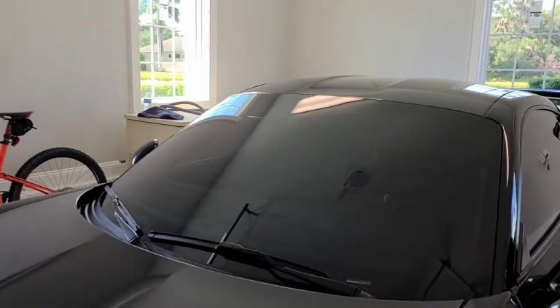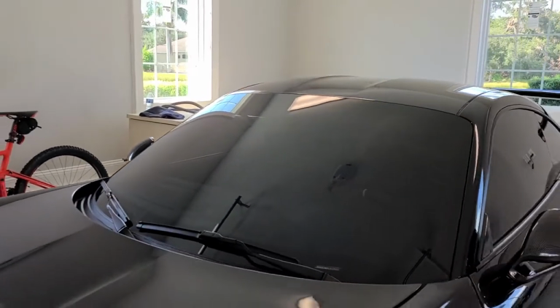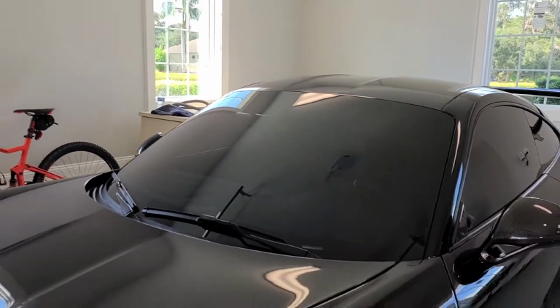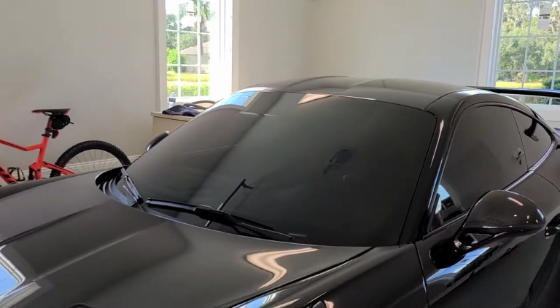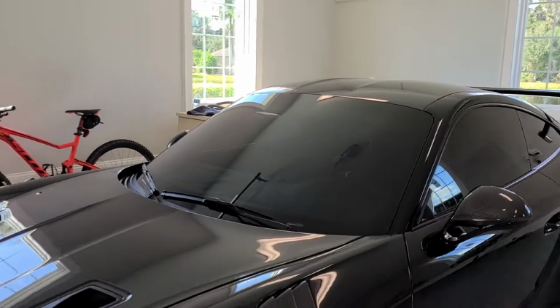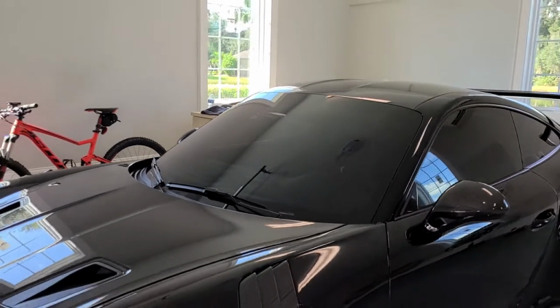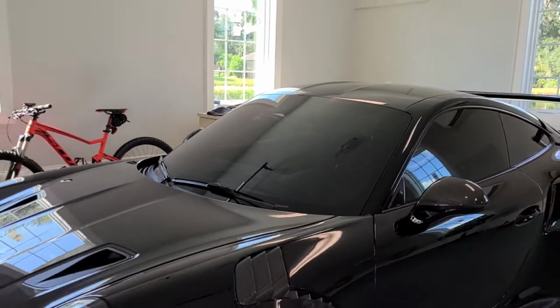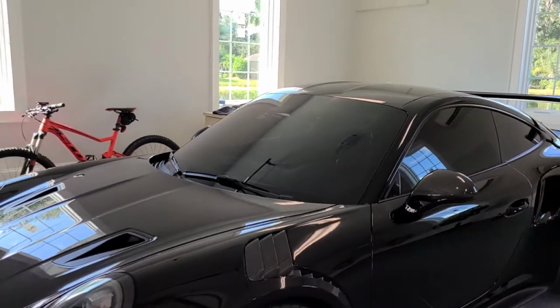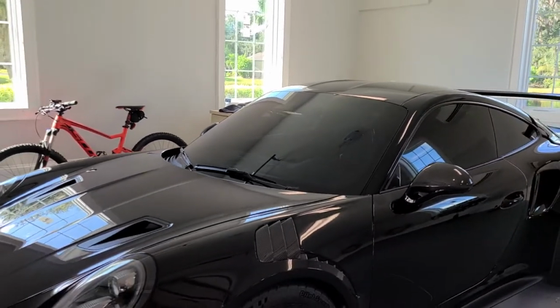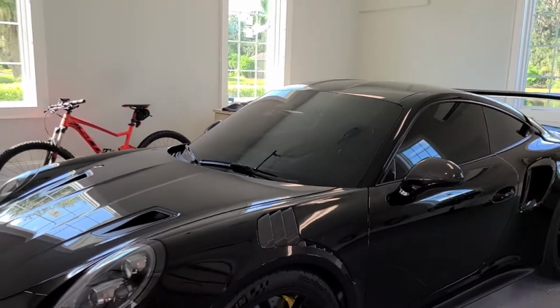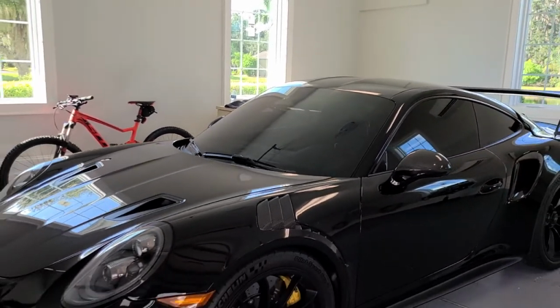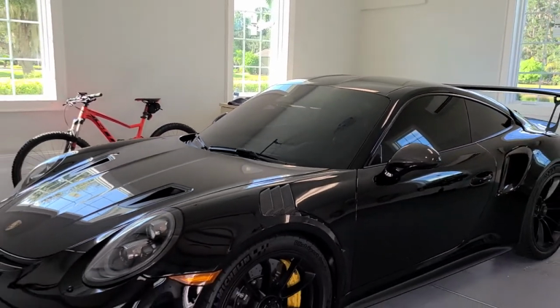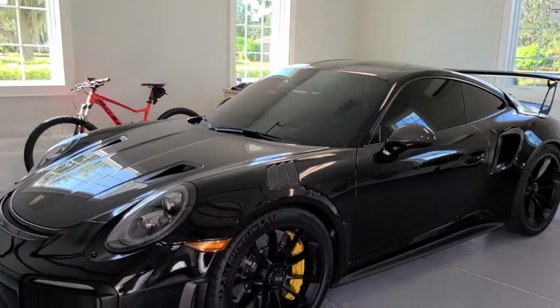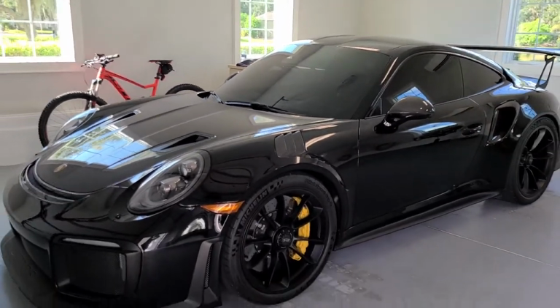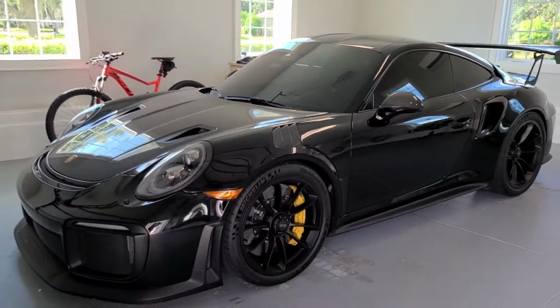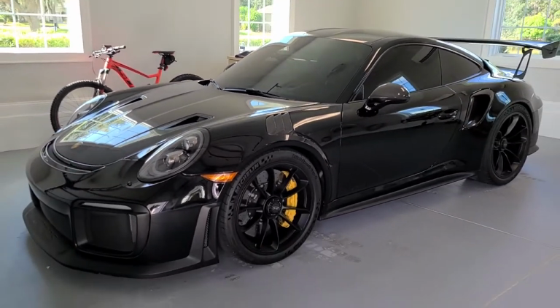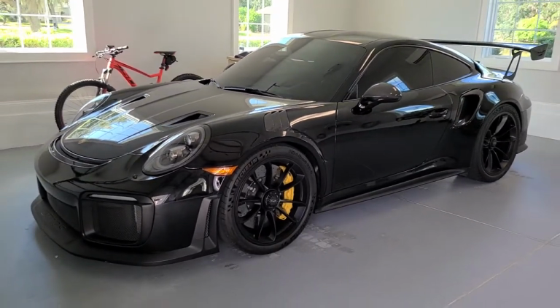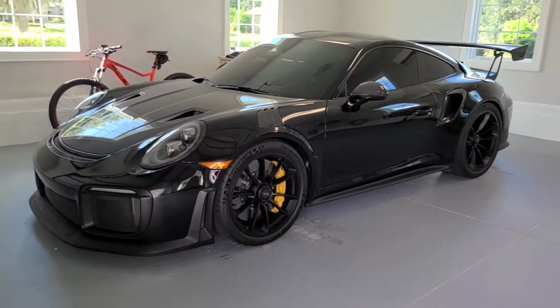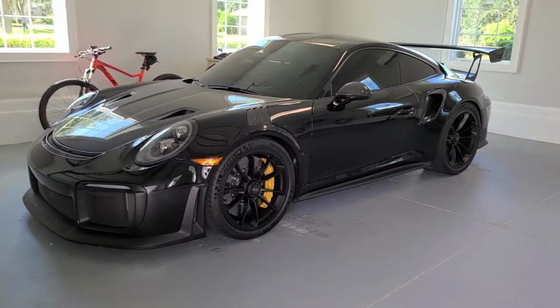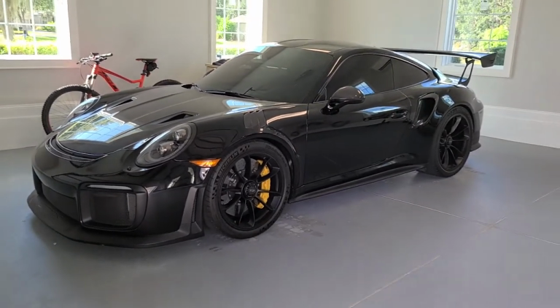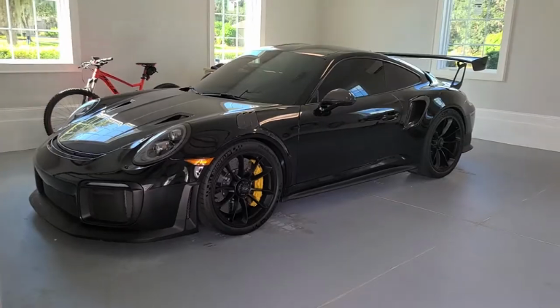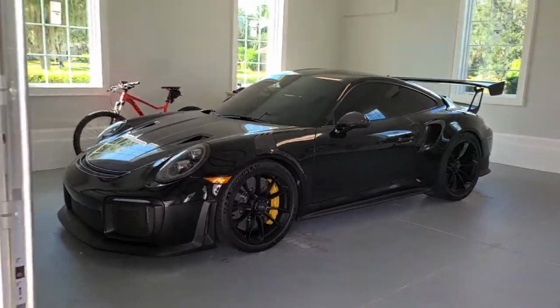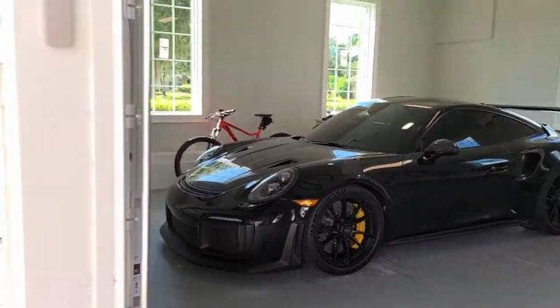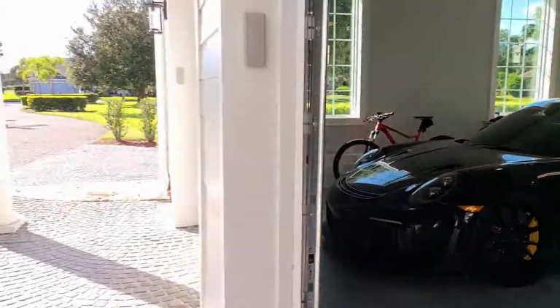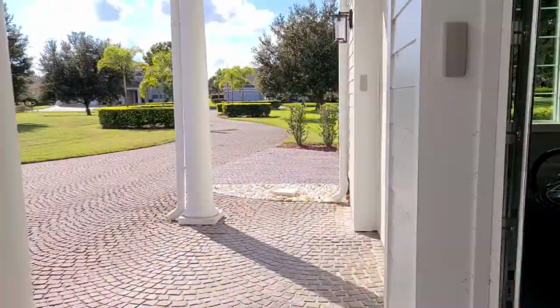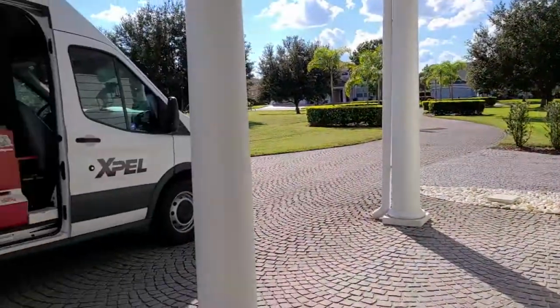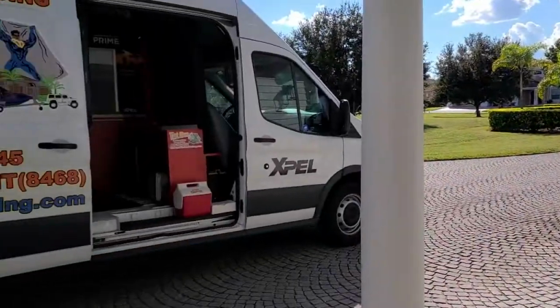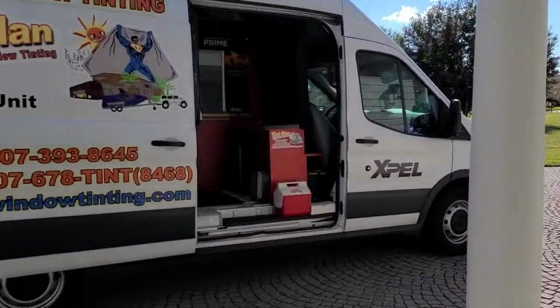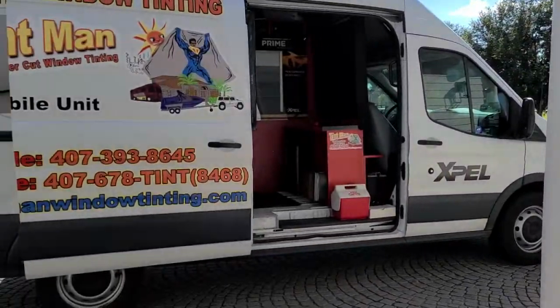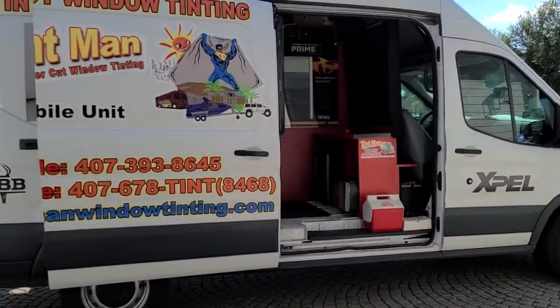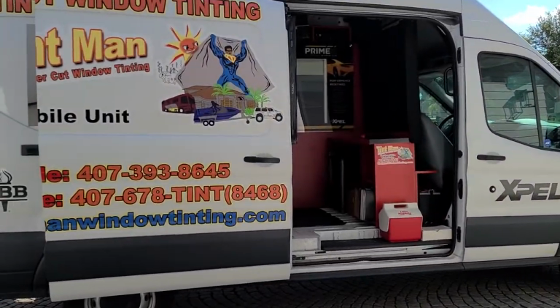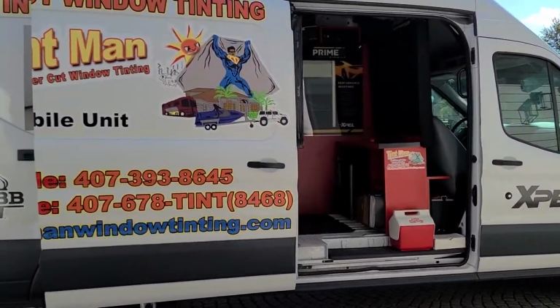This is the XR Black Ceramic. We also carry an XR Plus Super Ceramic and a standard CS film. This is our mobile unit here.